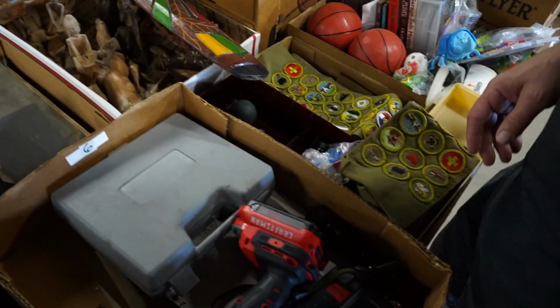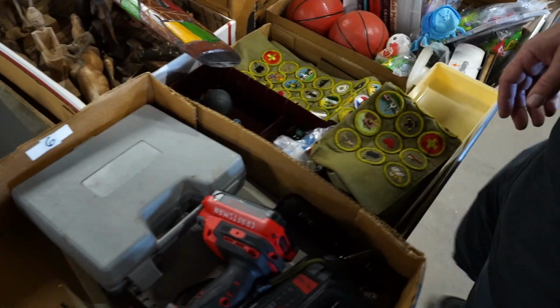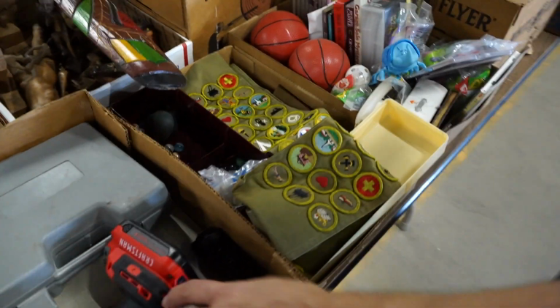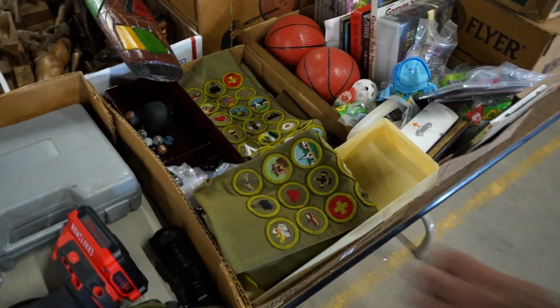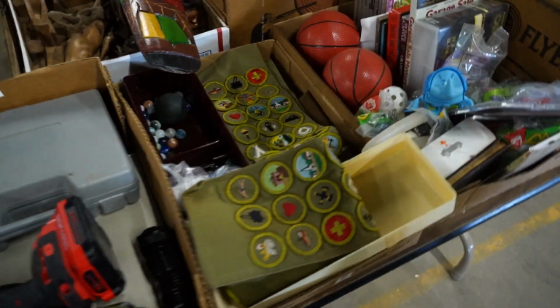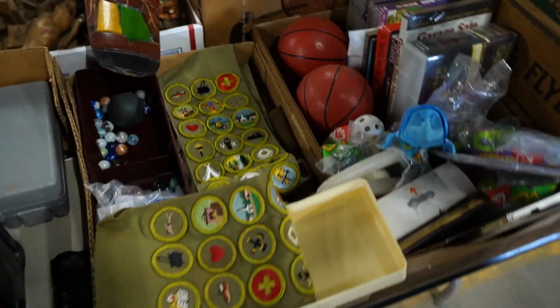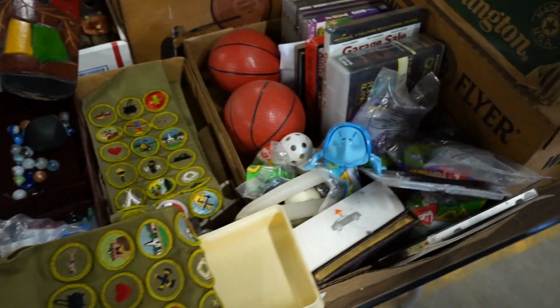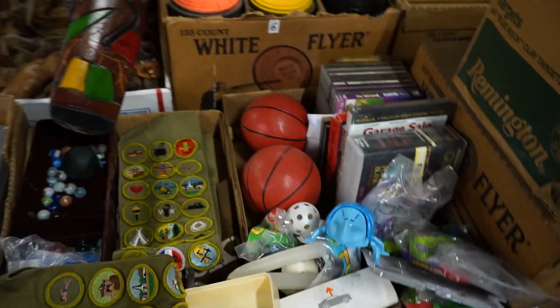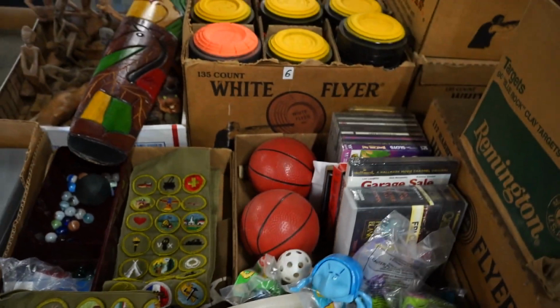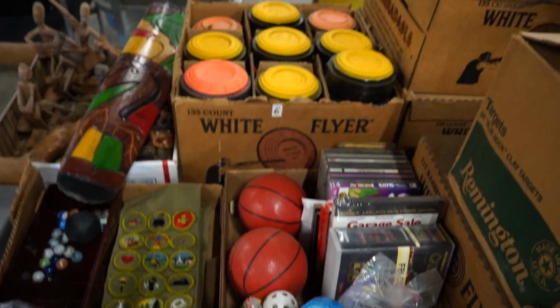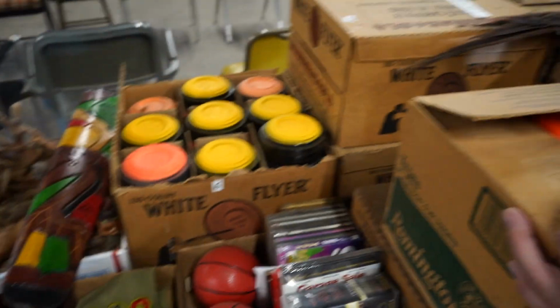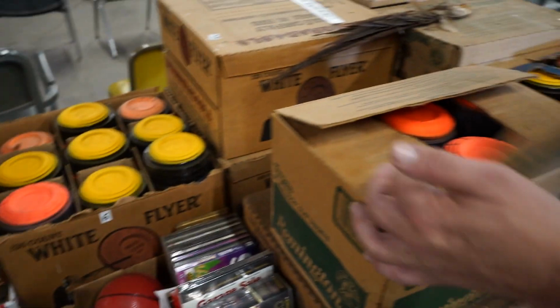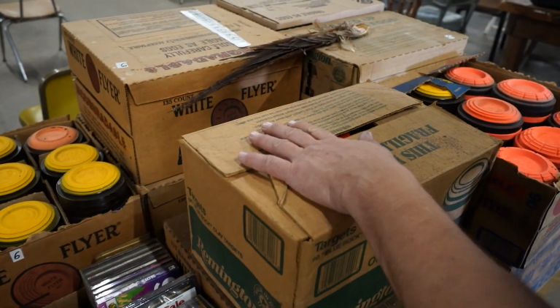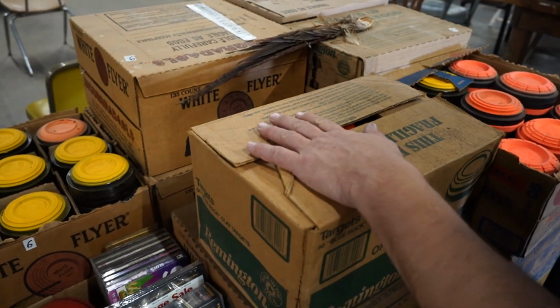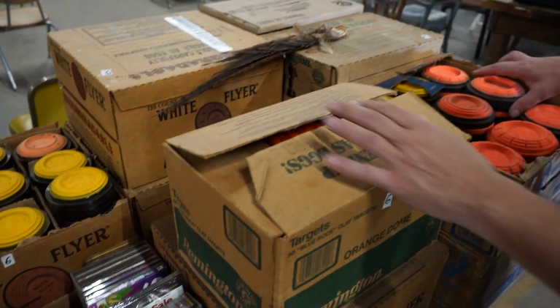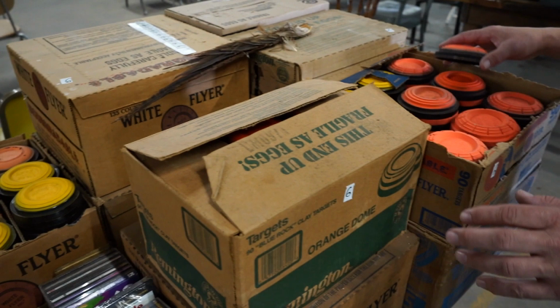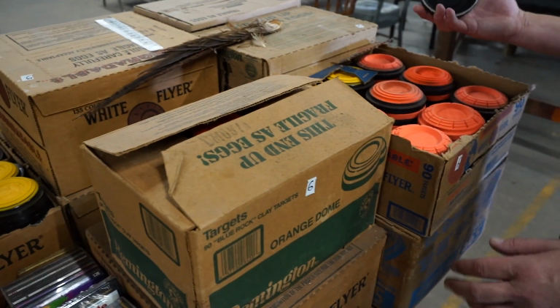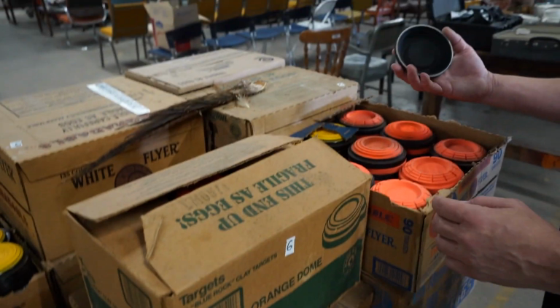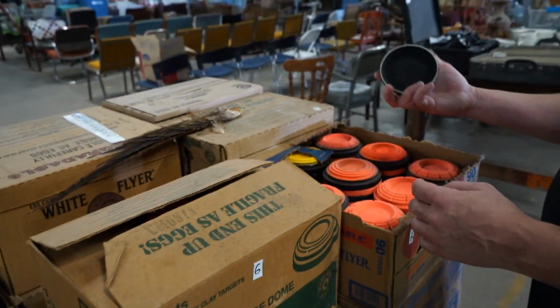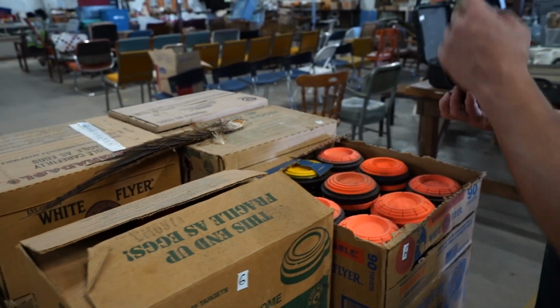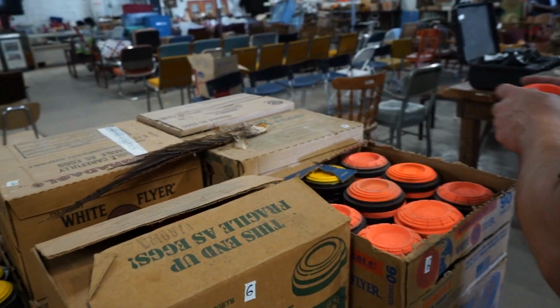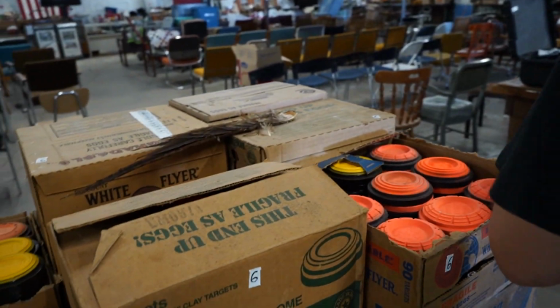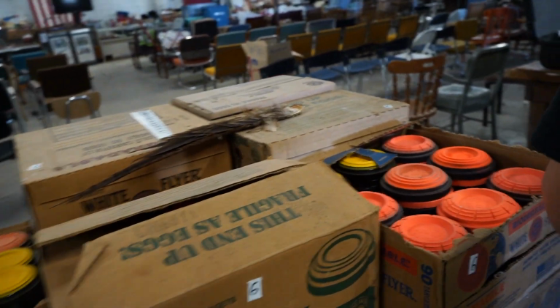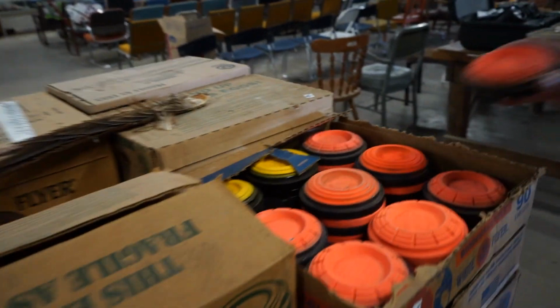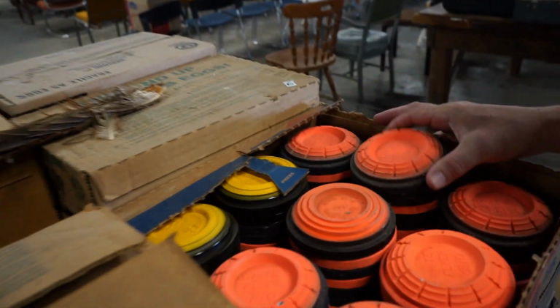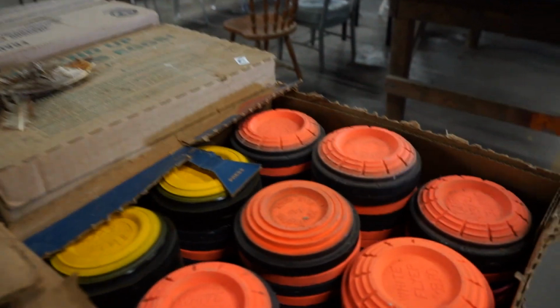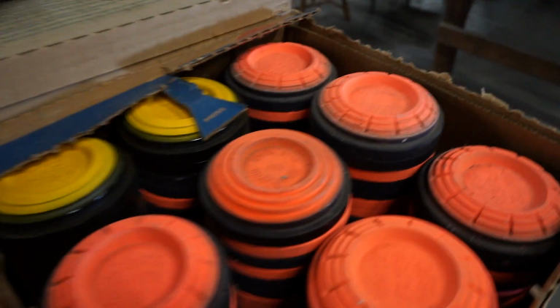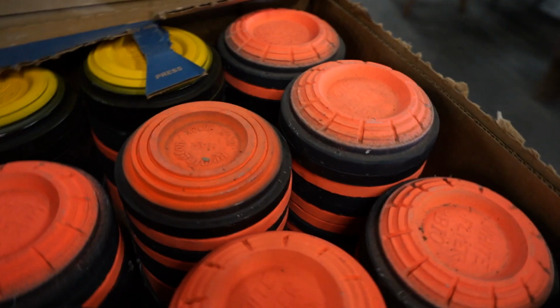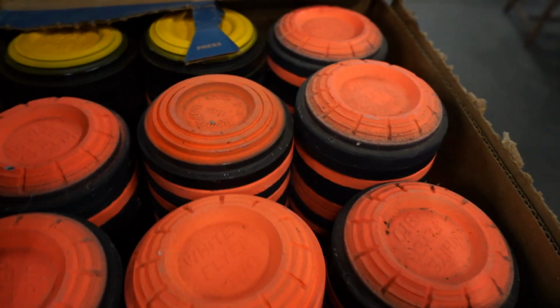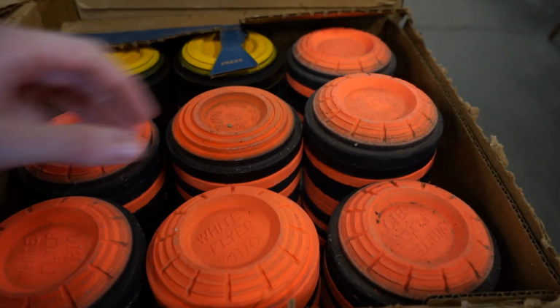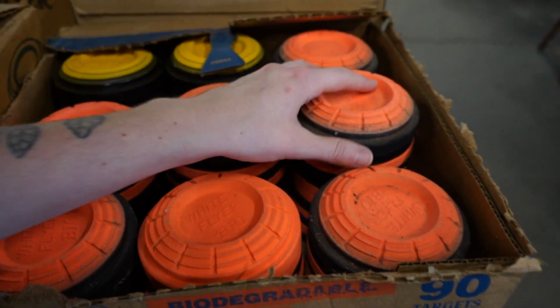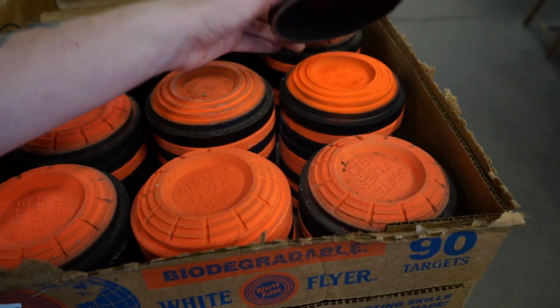That's a good little box. All those blue rocks. Play pitch. And I guess that's about it.